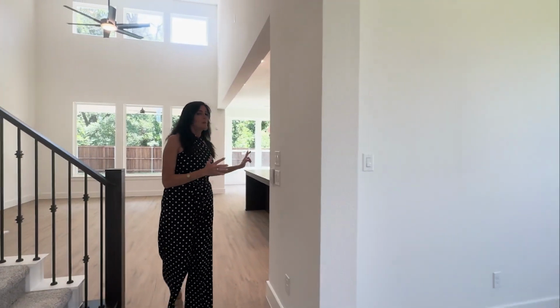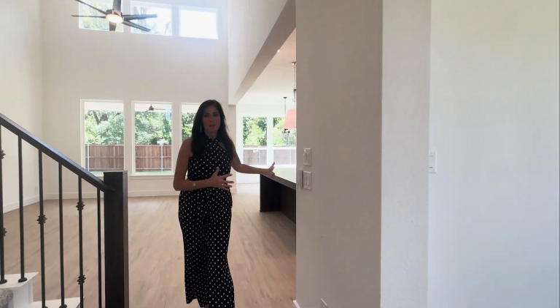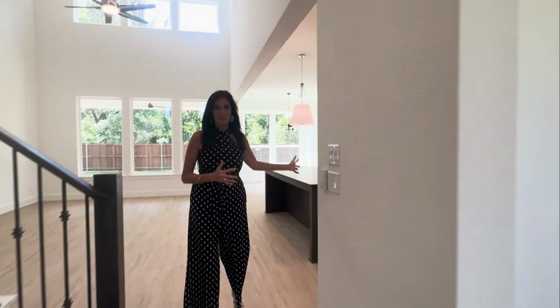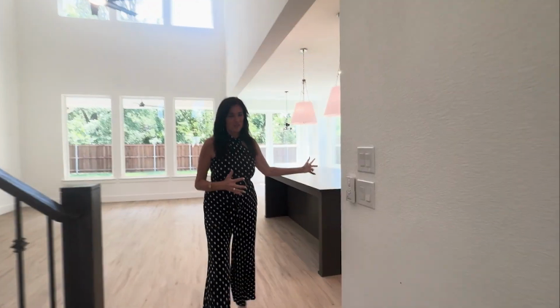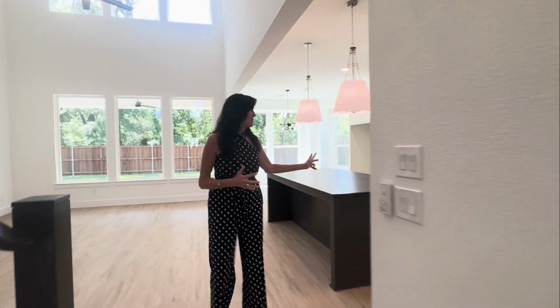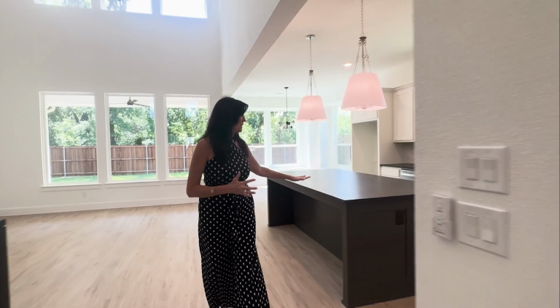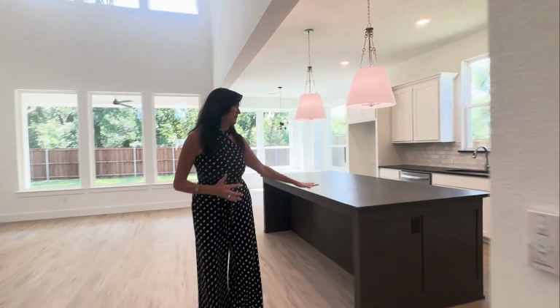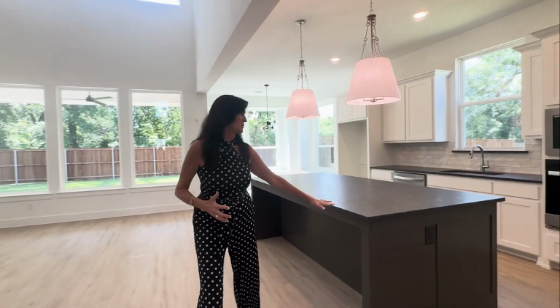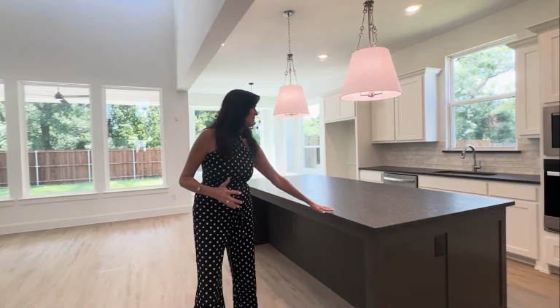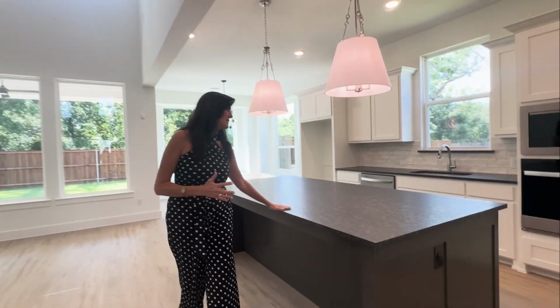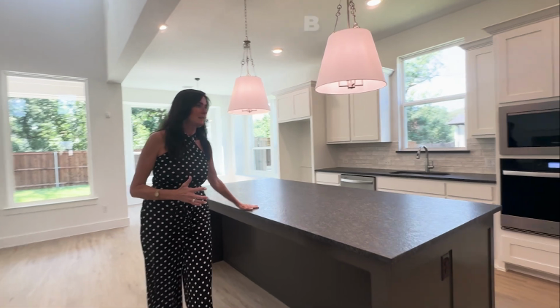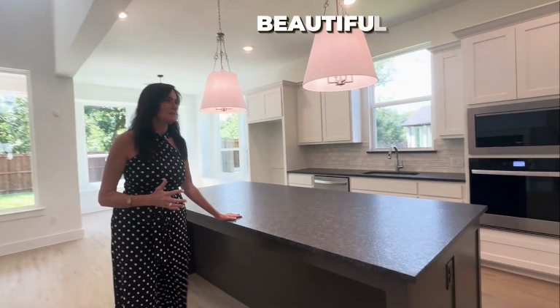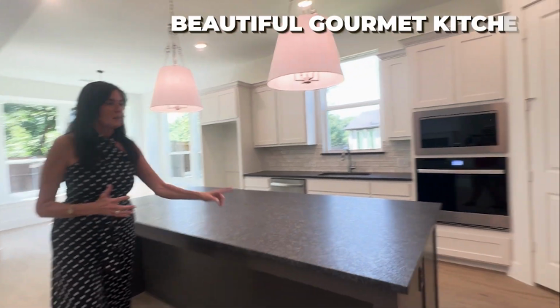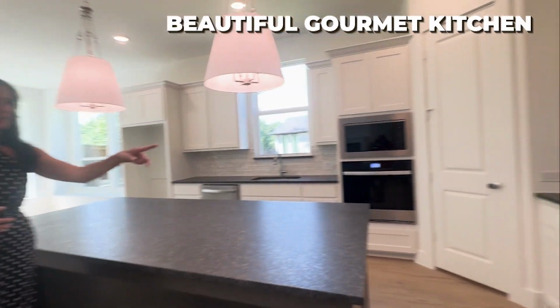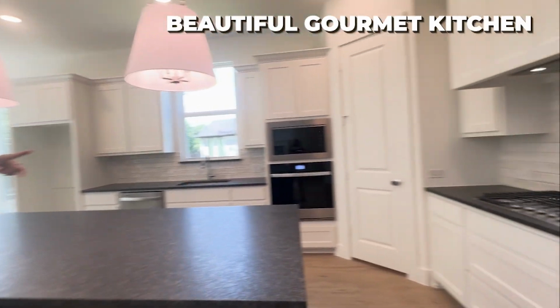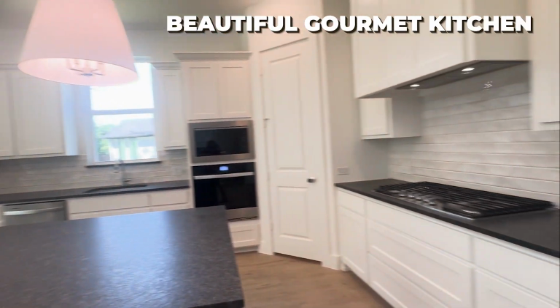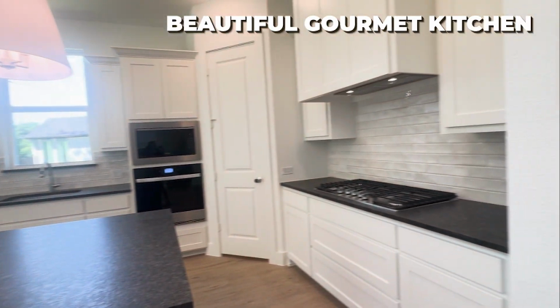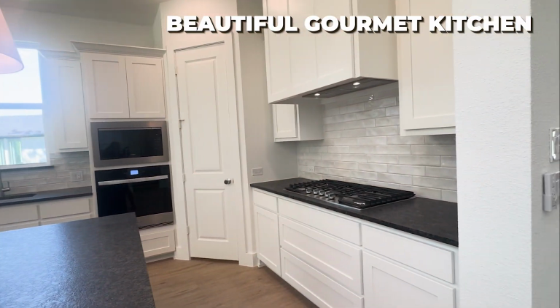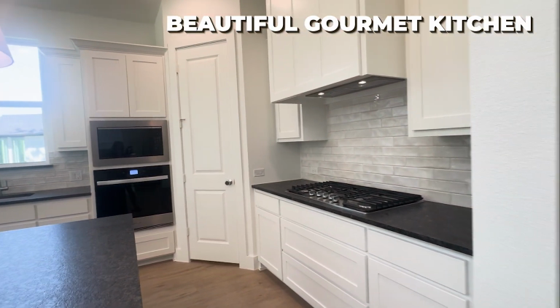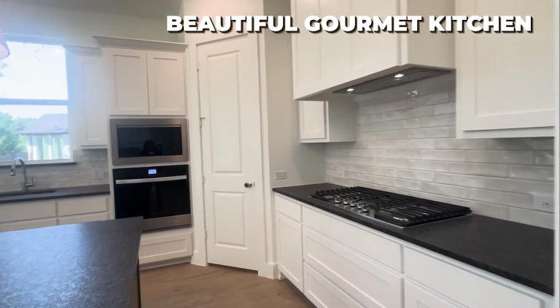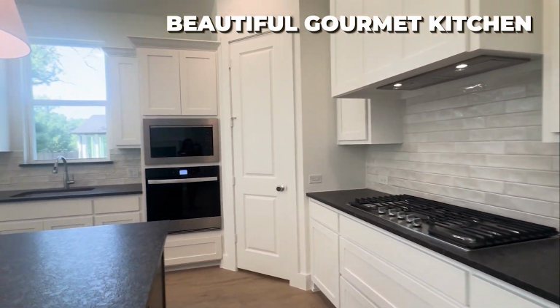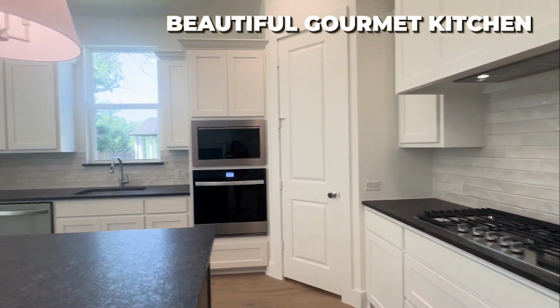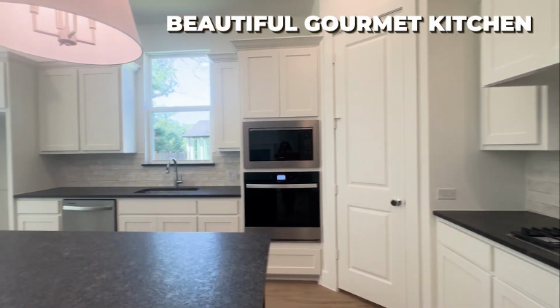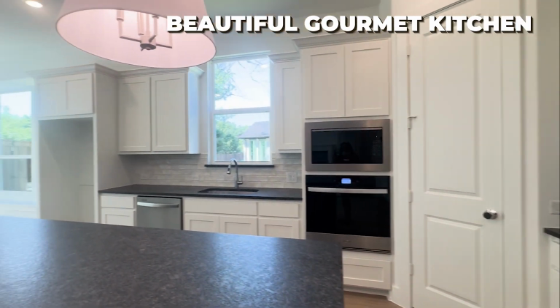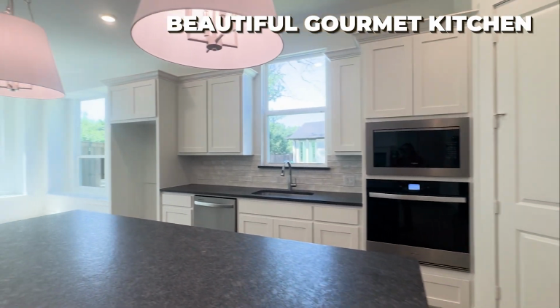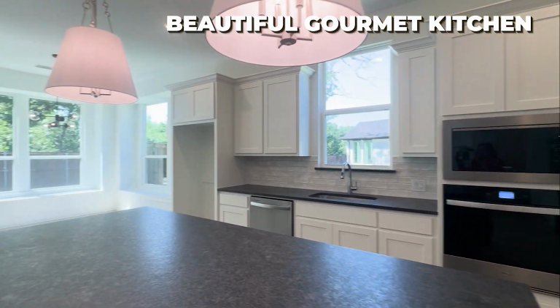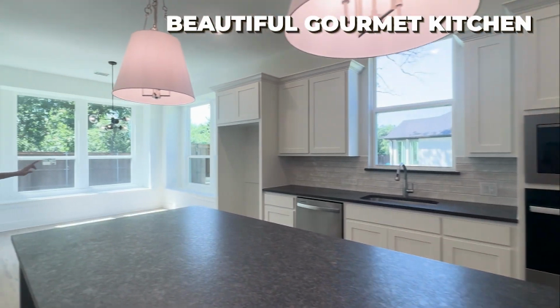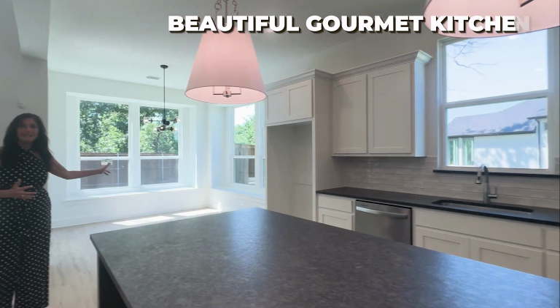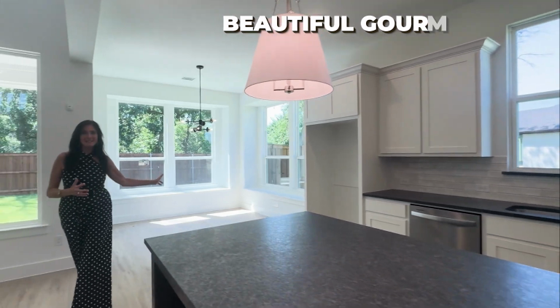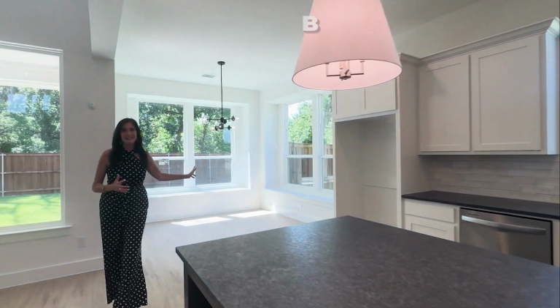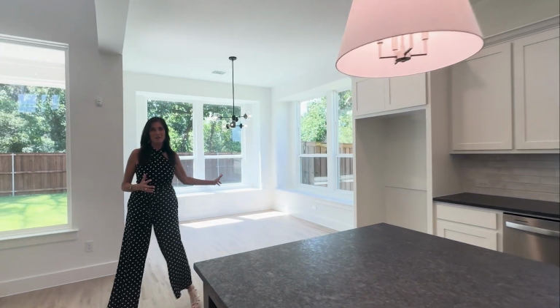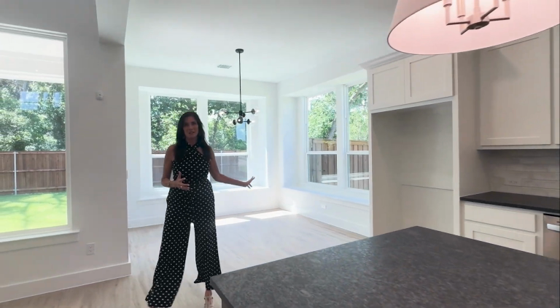Large kitchen. Check out how large this island is. Five burner gas stove, oven, microwave, dishwasher. Great eat-in area here.